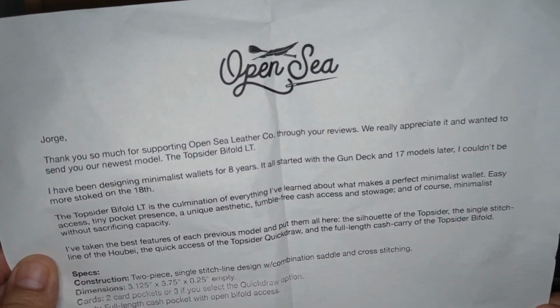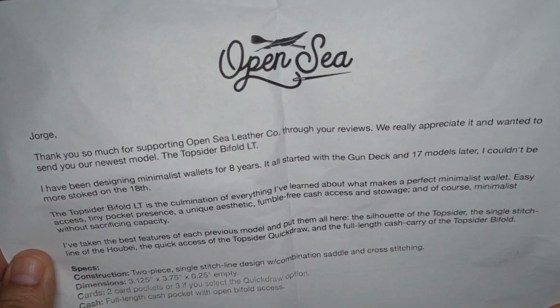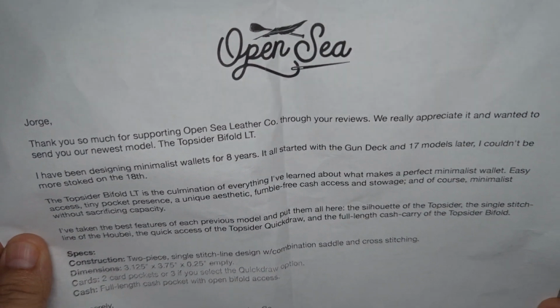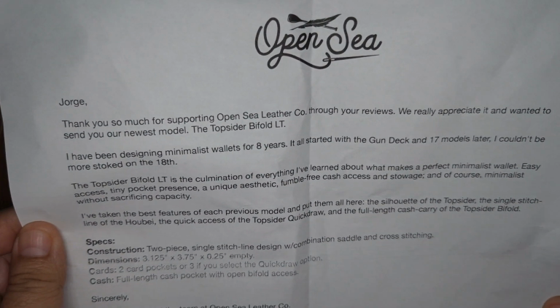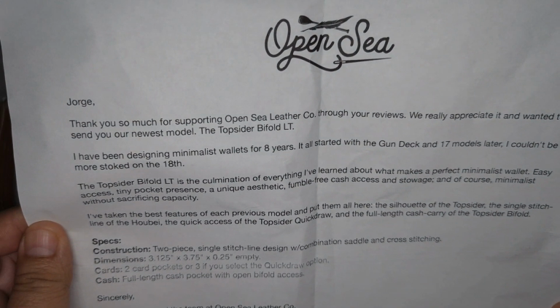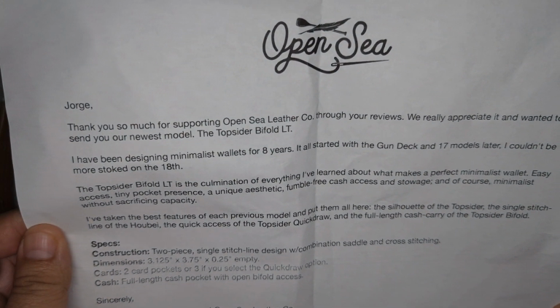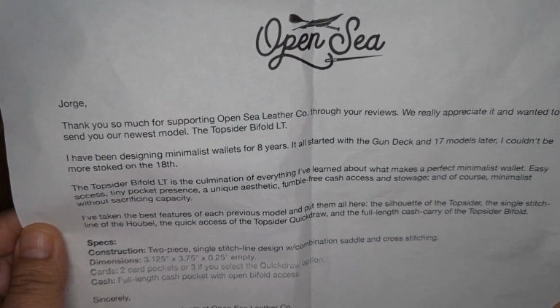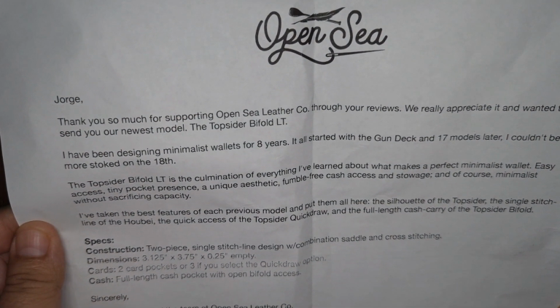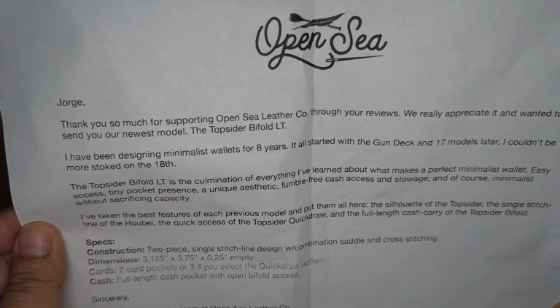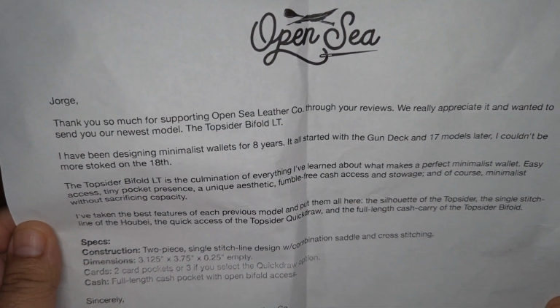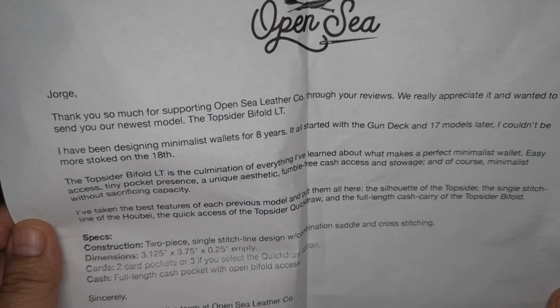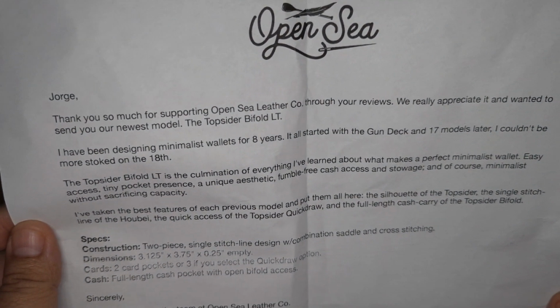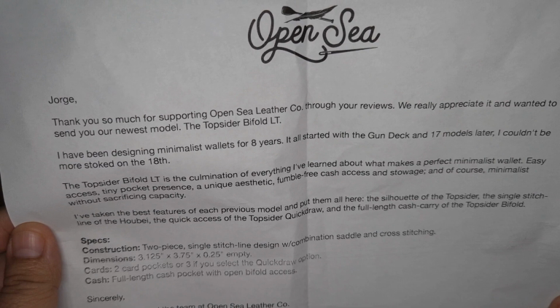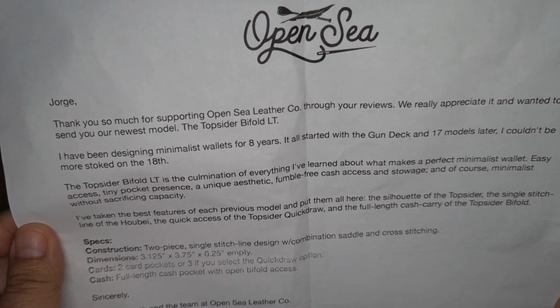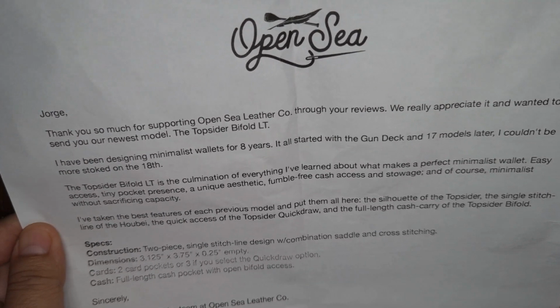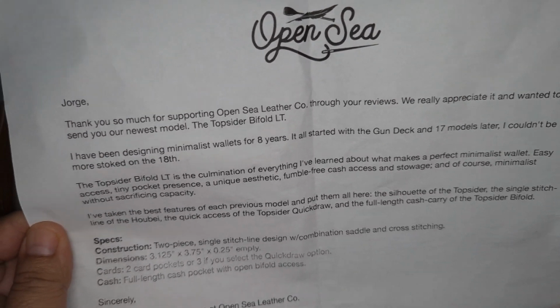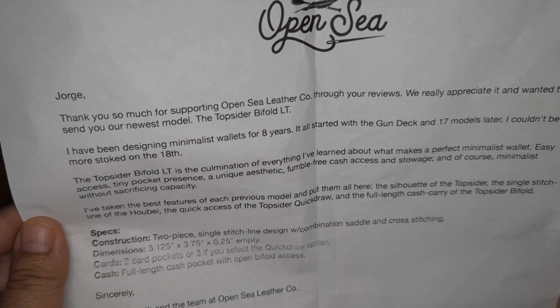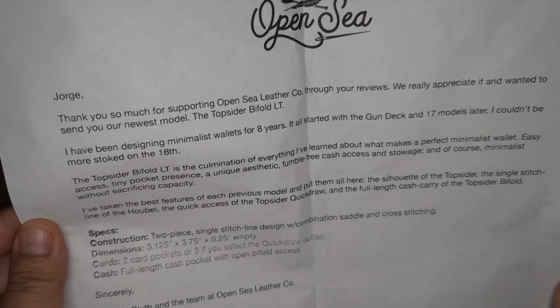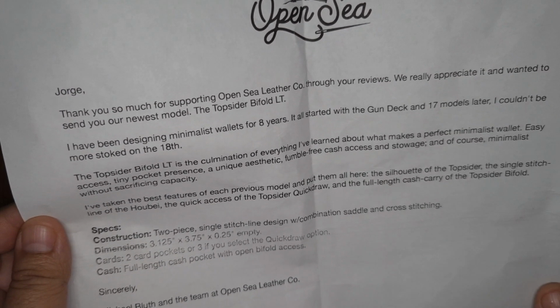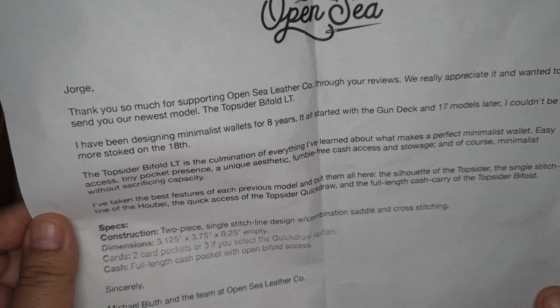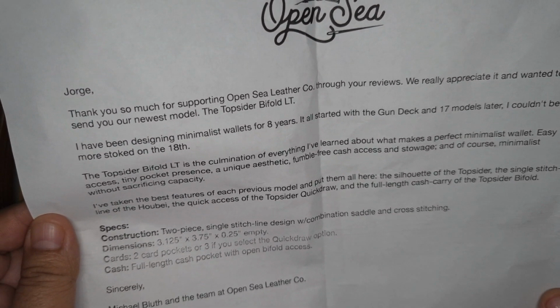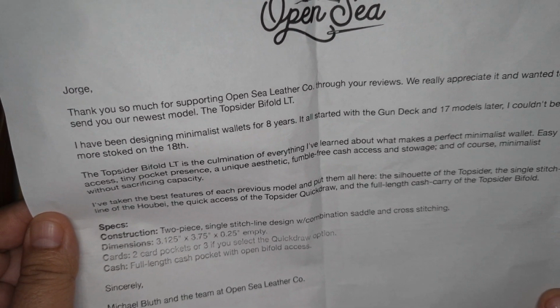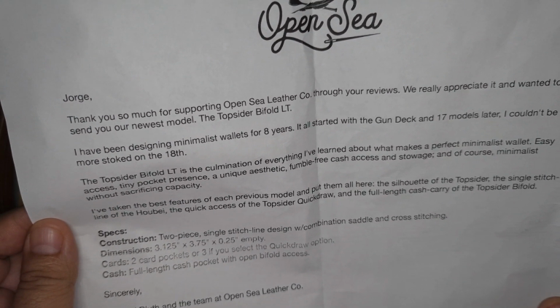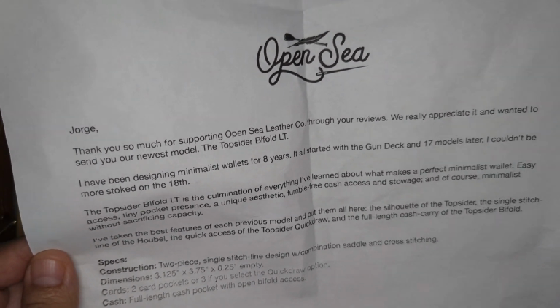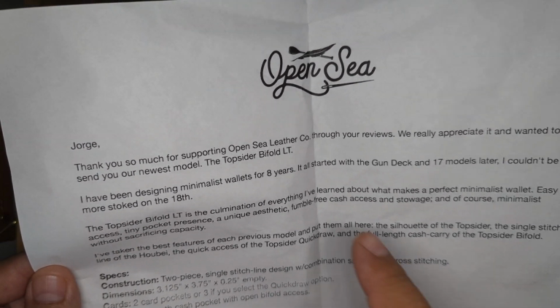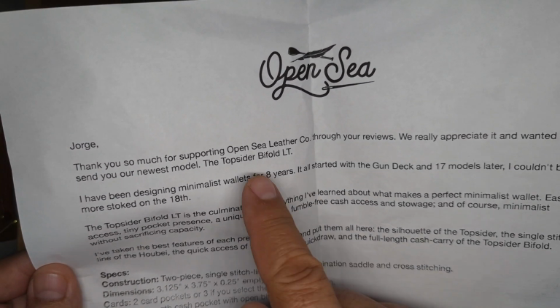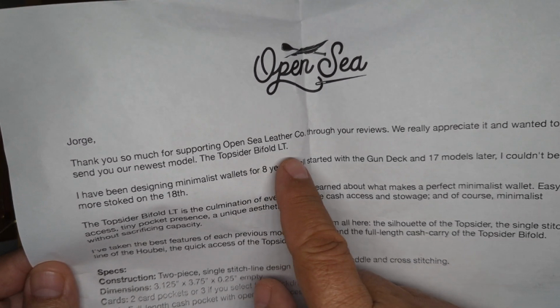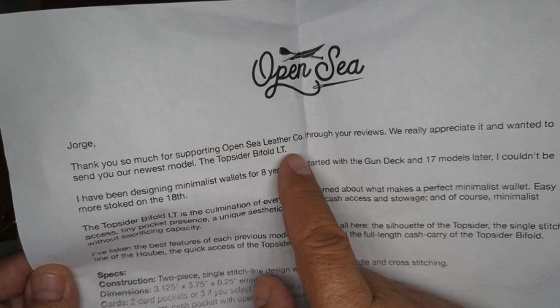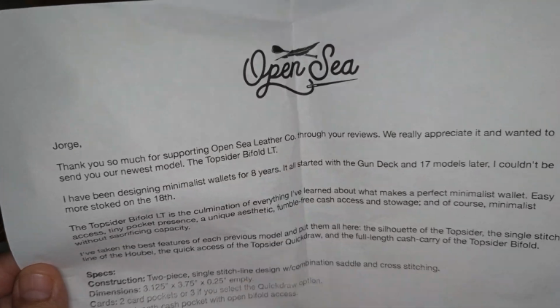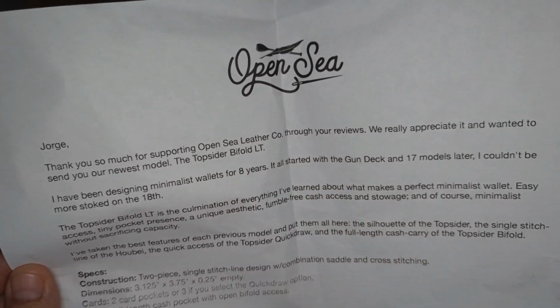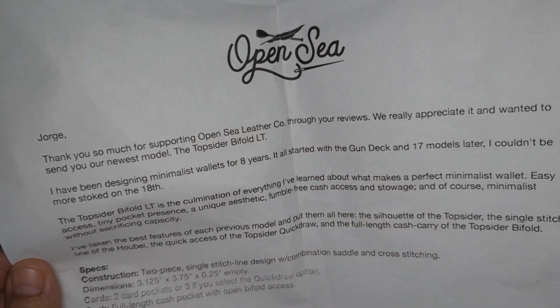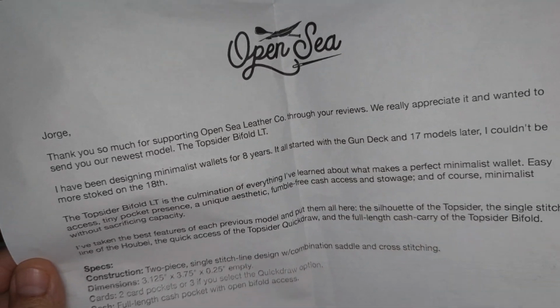Thank you so much for supporting our OpenSea Leather. This is the Top Sider Bi-Fold LT. Let's check it out.